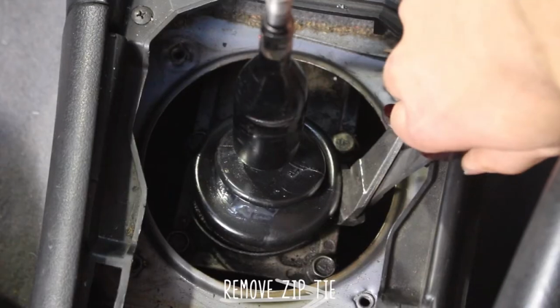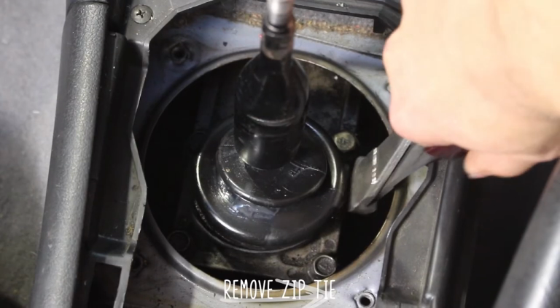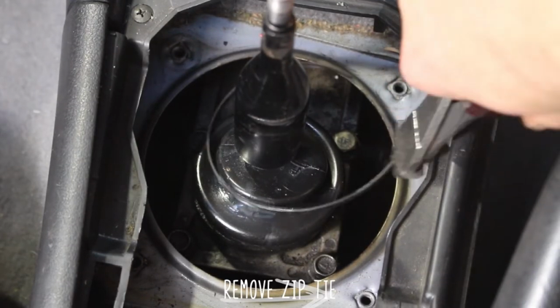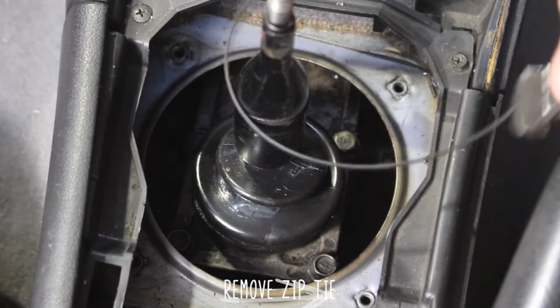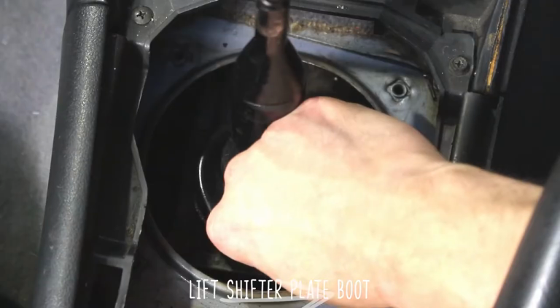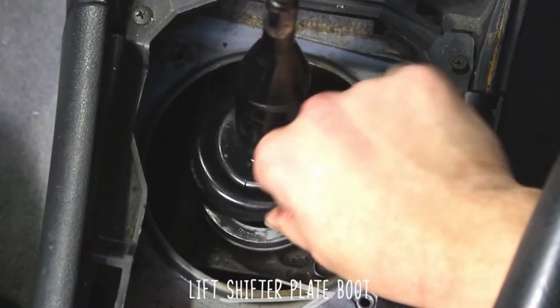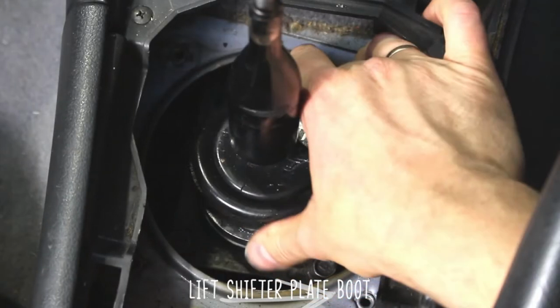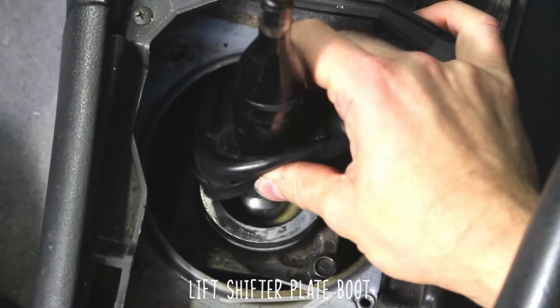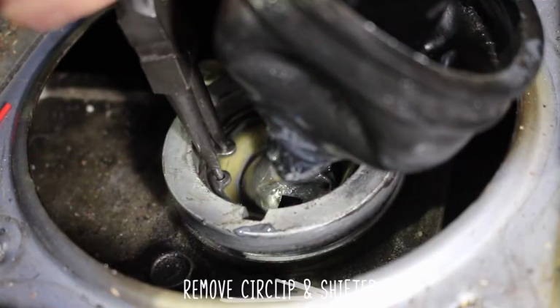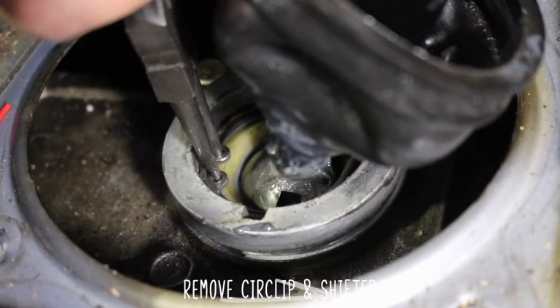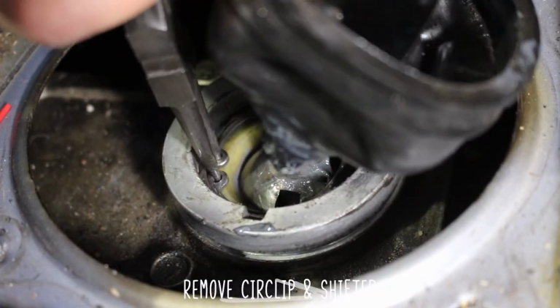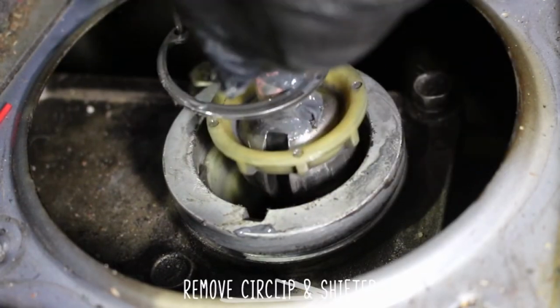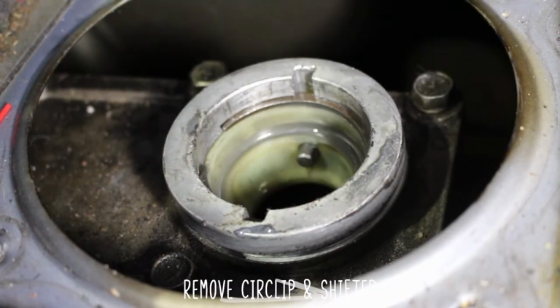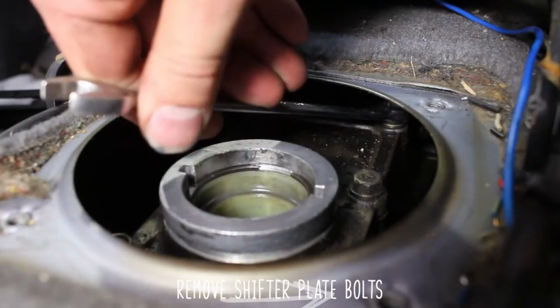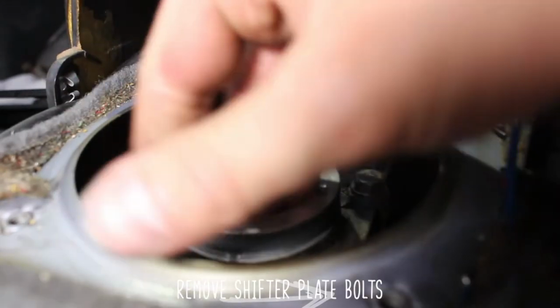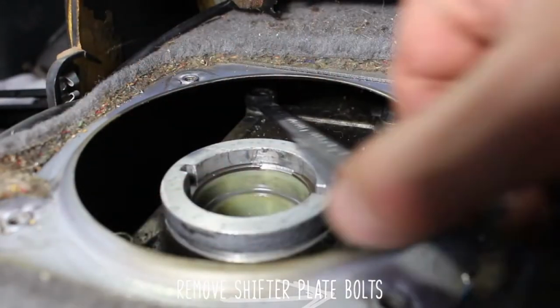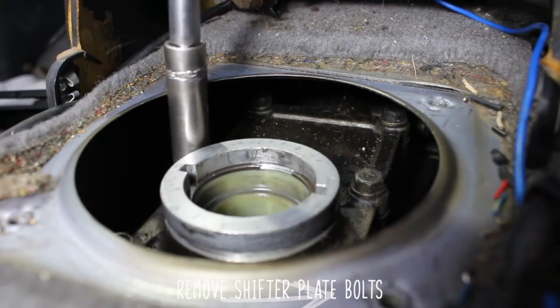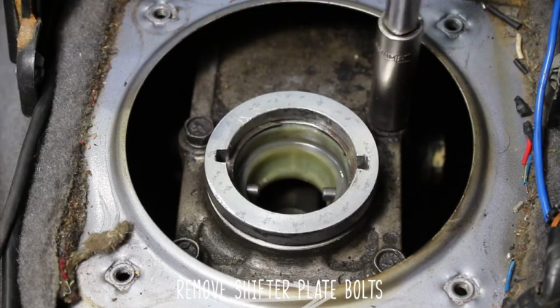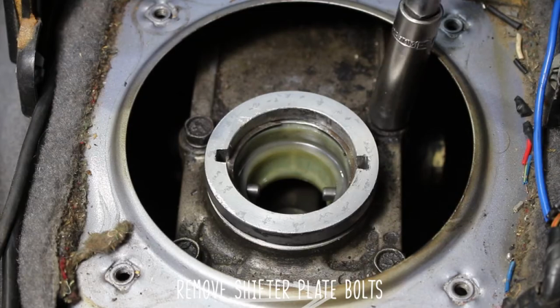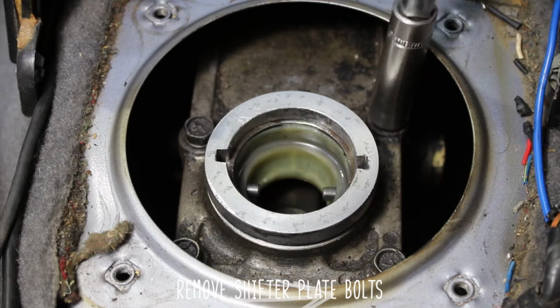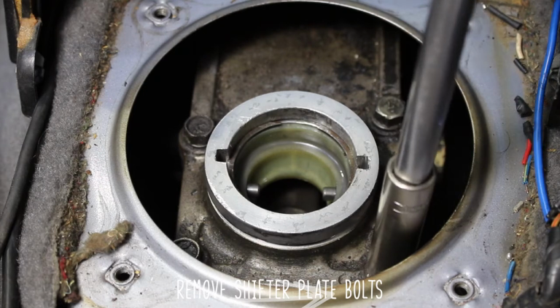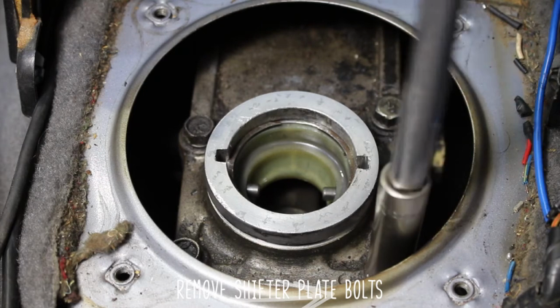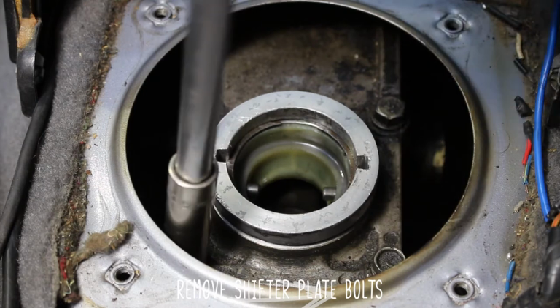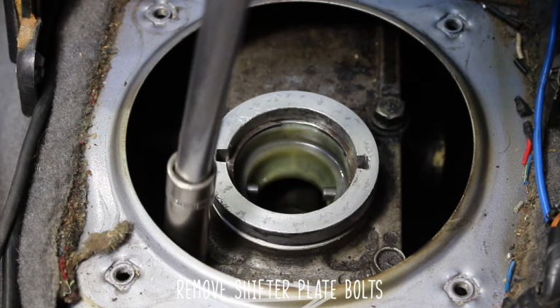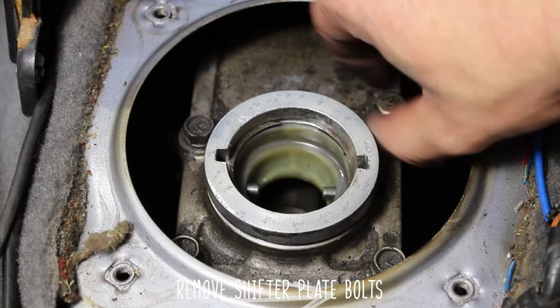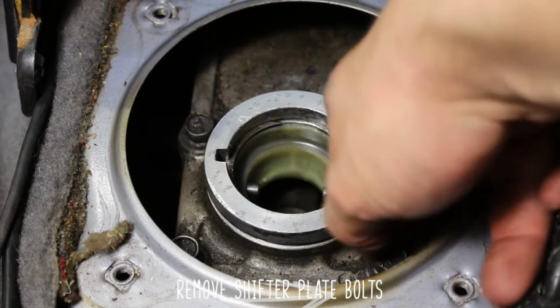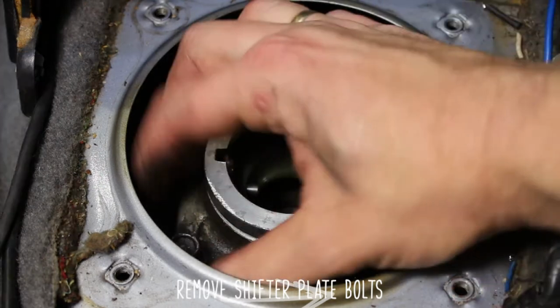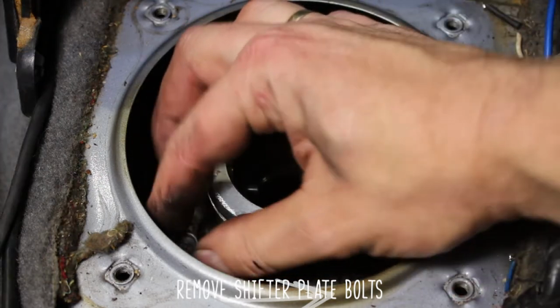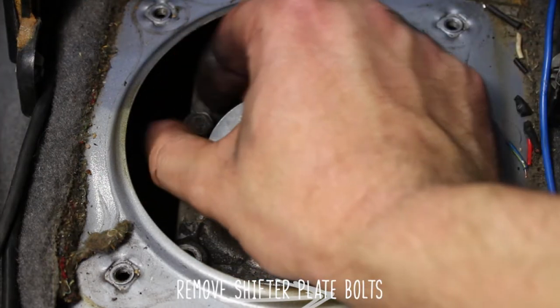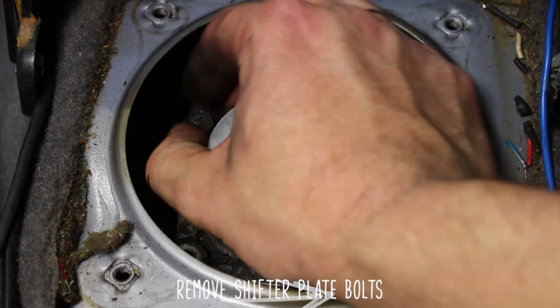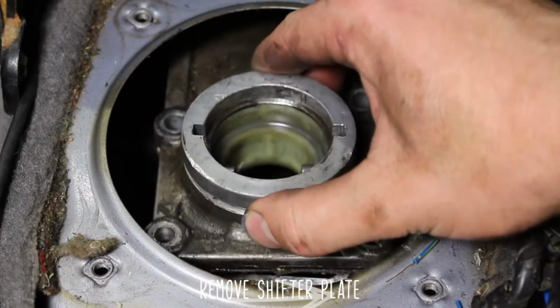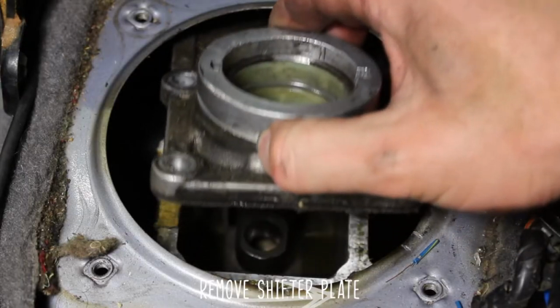Remove the zip tie or whatever is holding down your shifter boot, remove the circlip and the shifter, remove the shifter plate bolts — some of them can be a little tricky to get to — and finally remove the shifter plate itself.